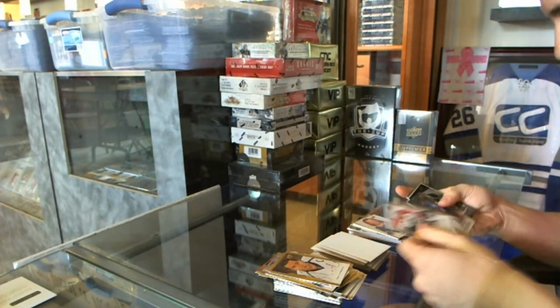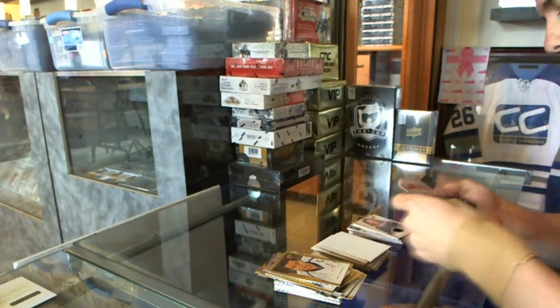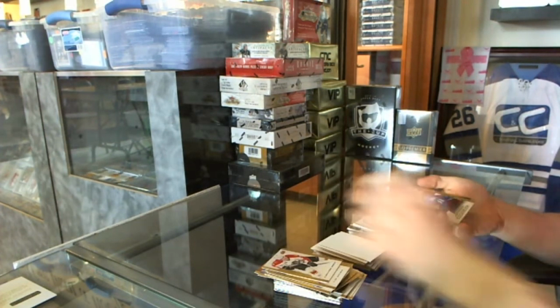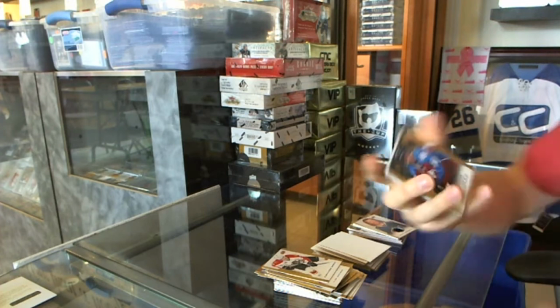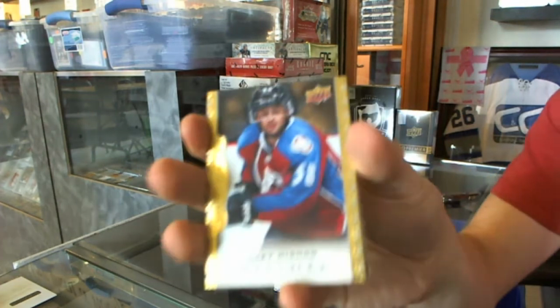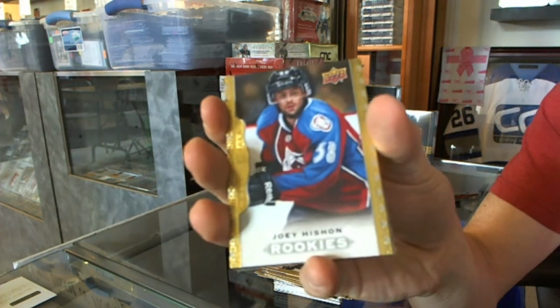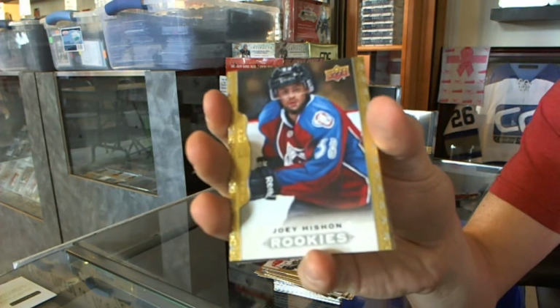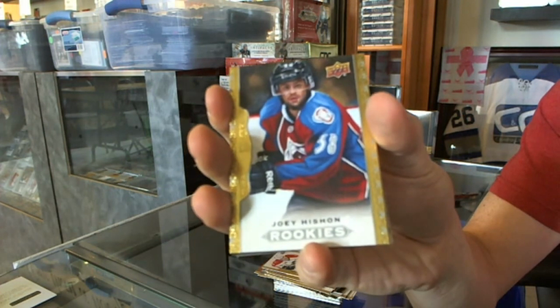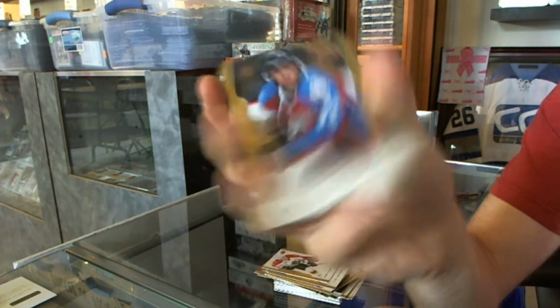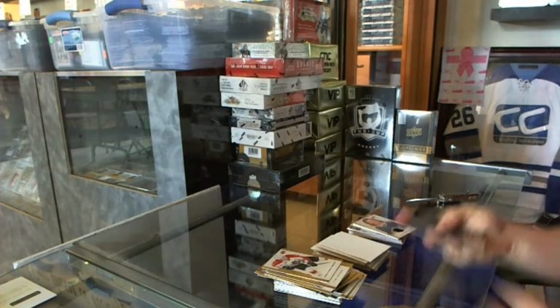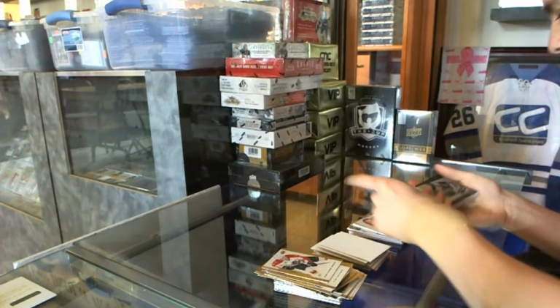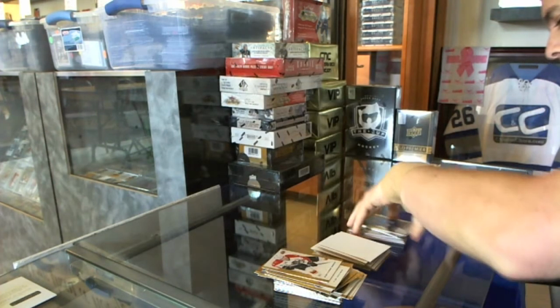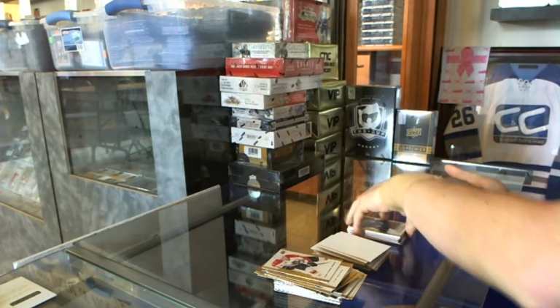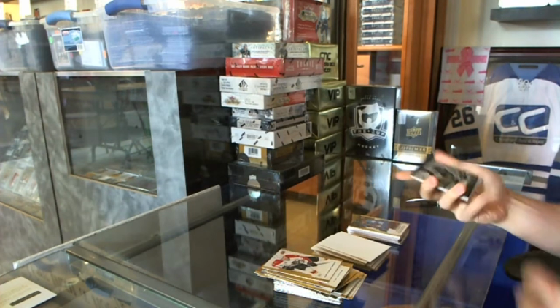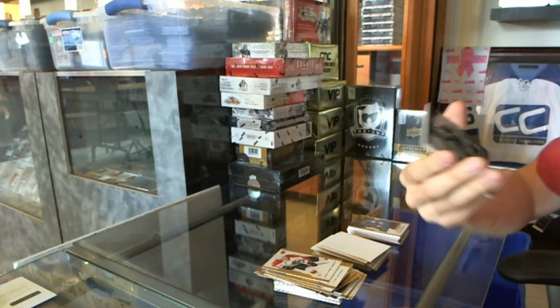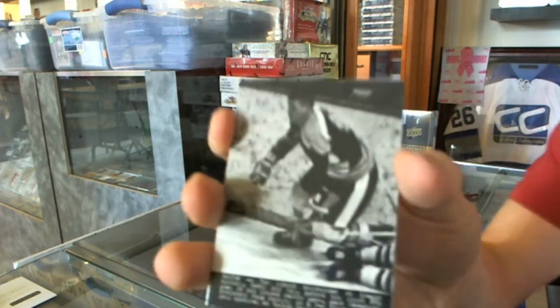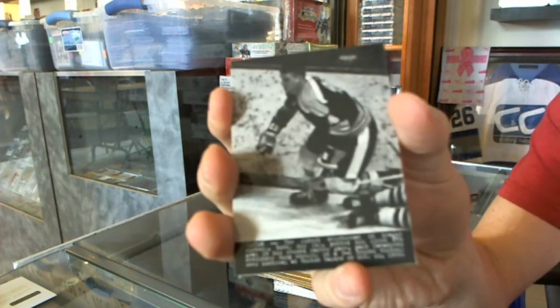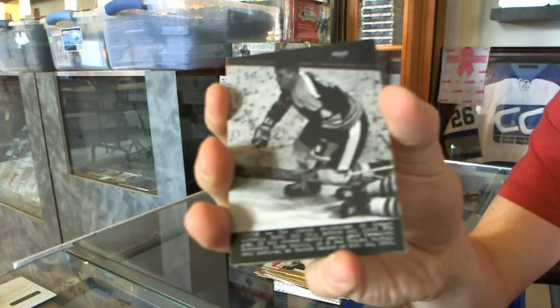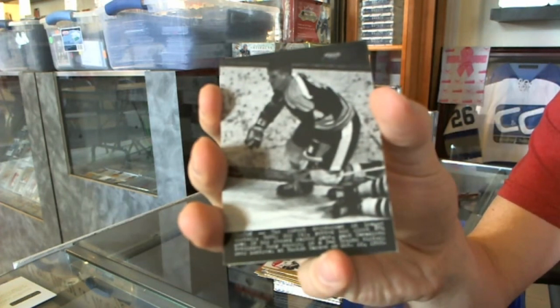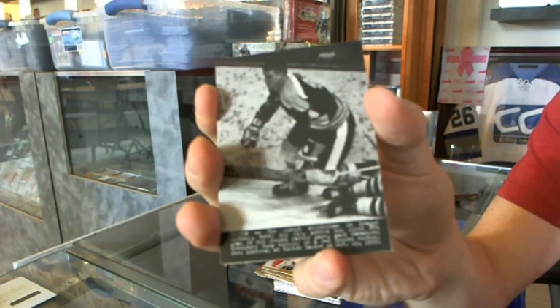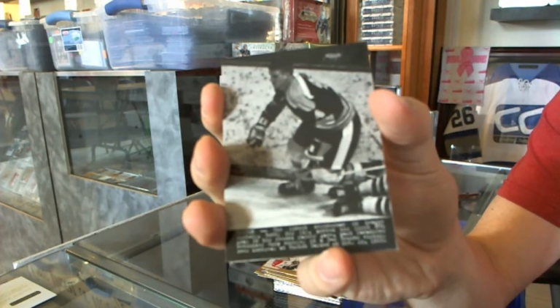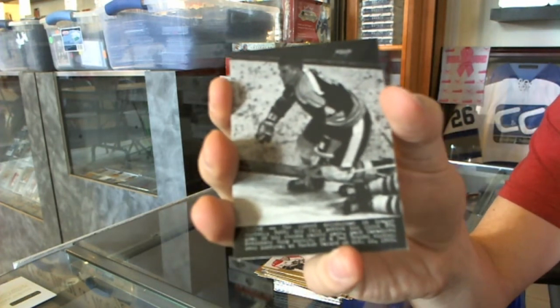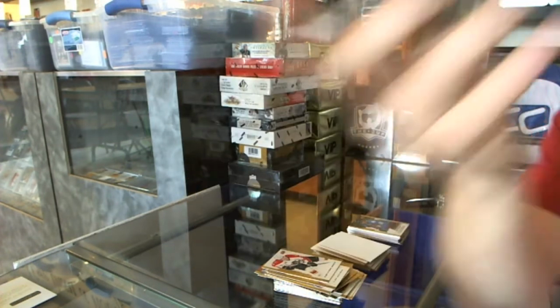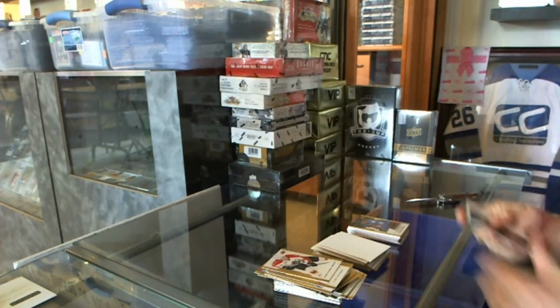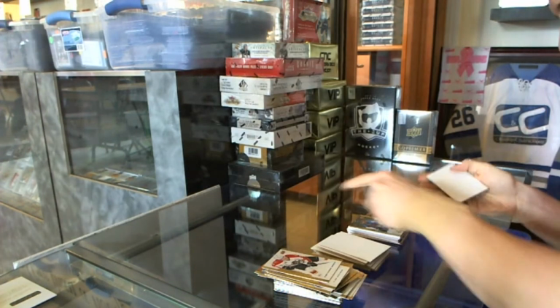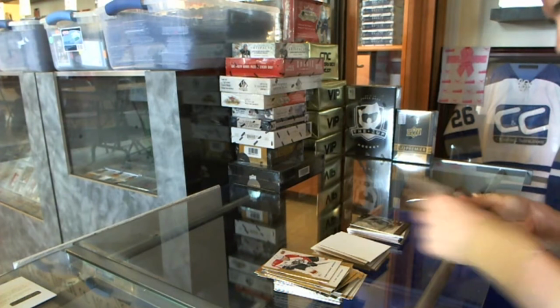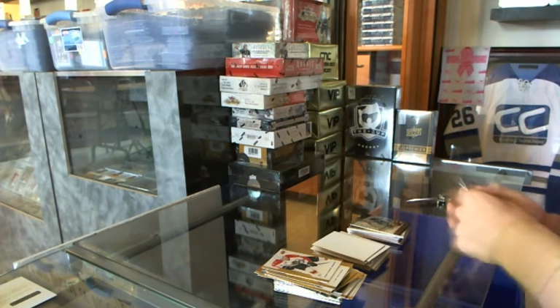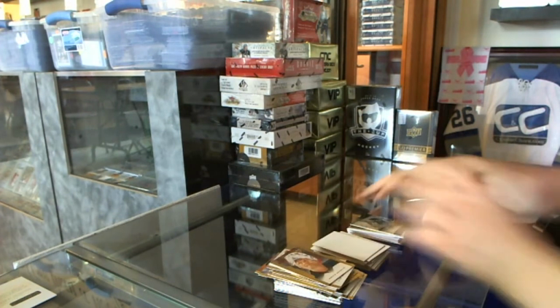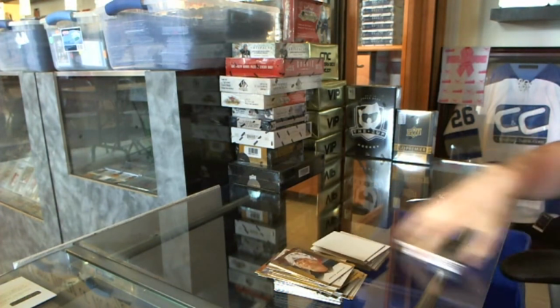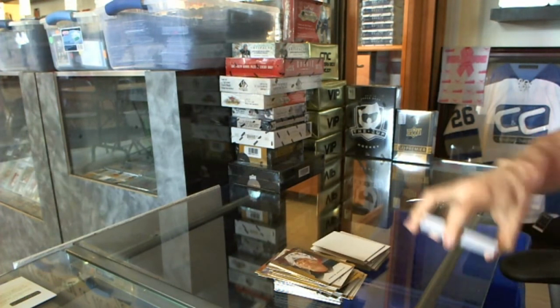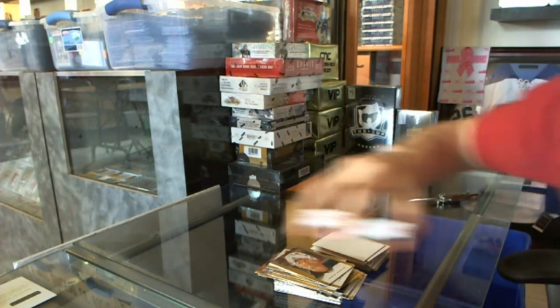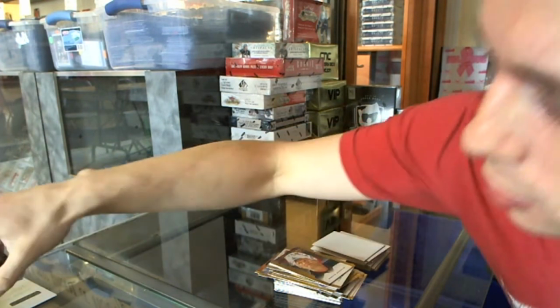We've got a rookie for the Colorado Avalanche, Joey Hishon. And a wire photo for the Boston Bruins, Bobby Orr. And coming up next, Artifacts and Anthology.